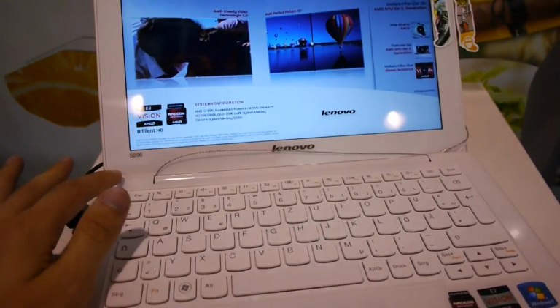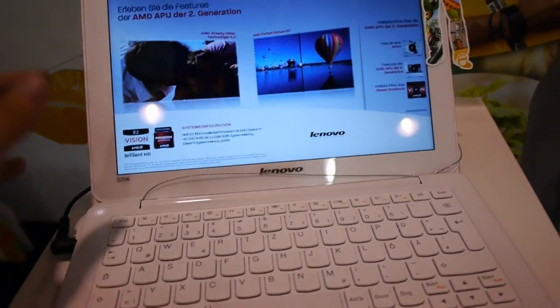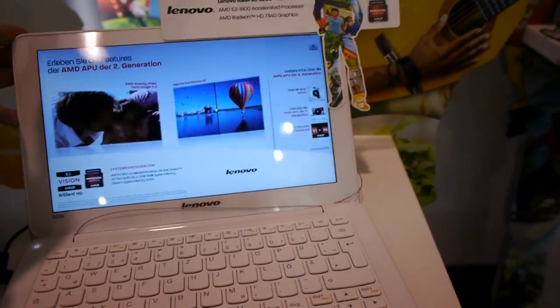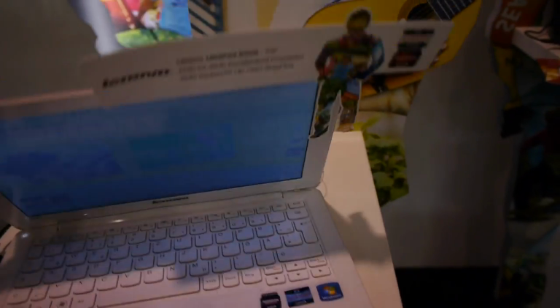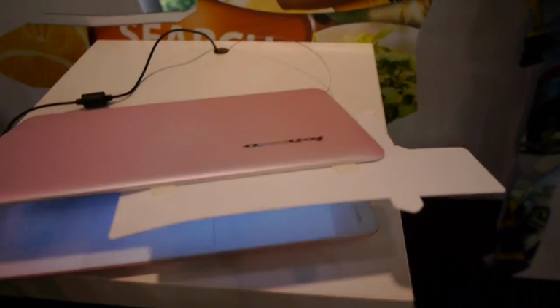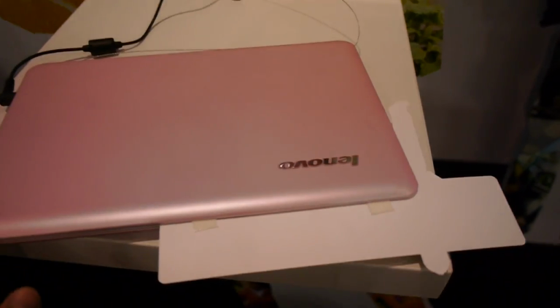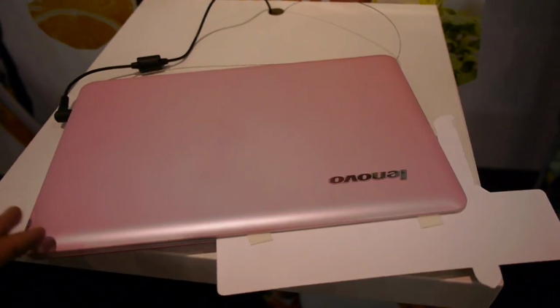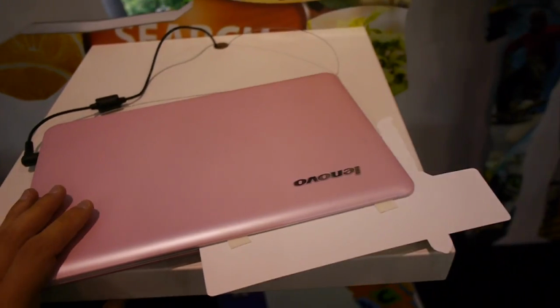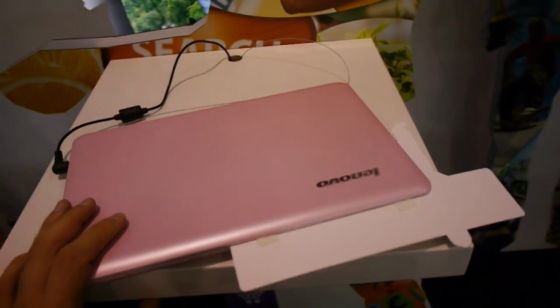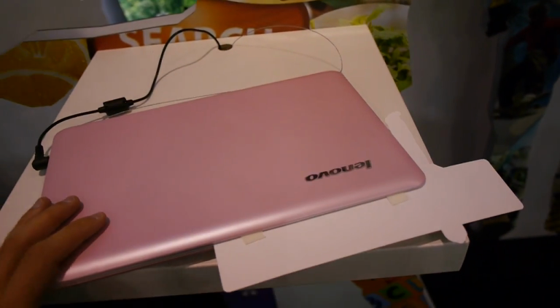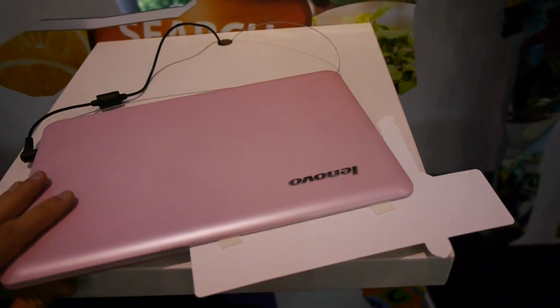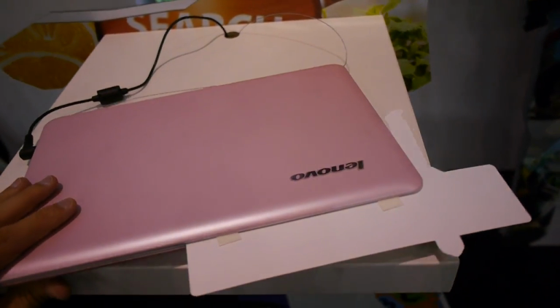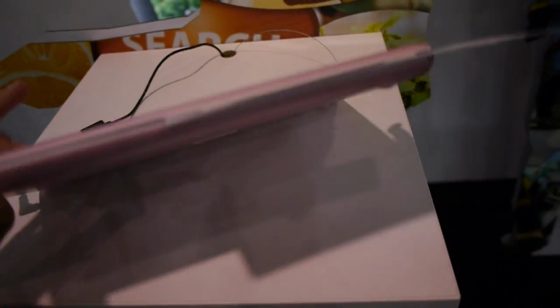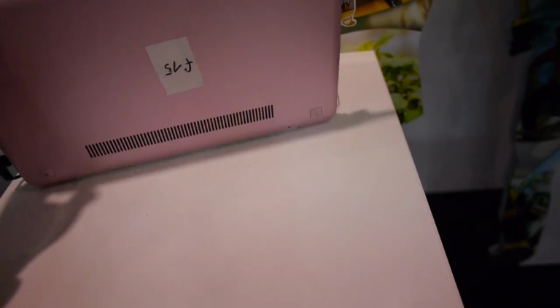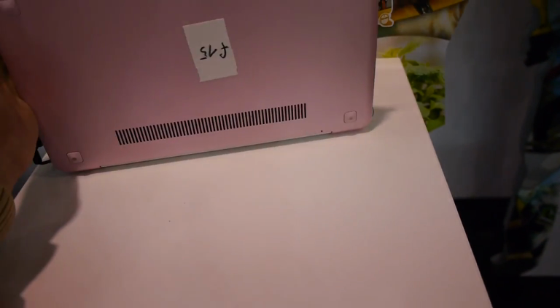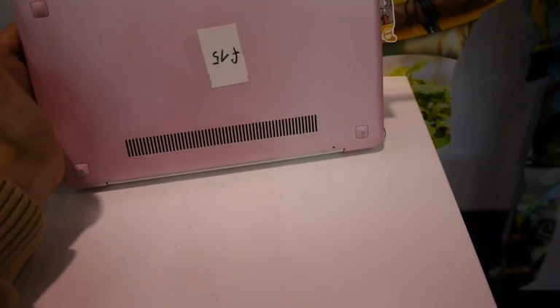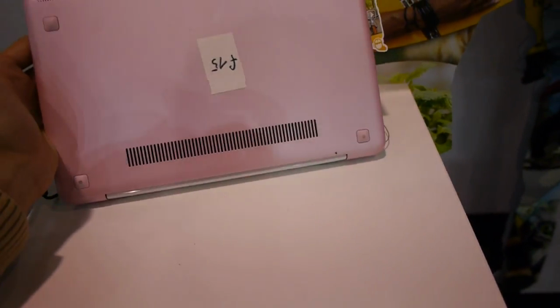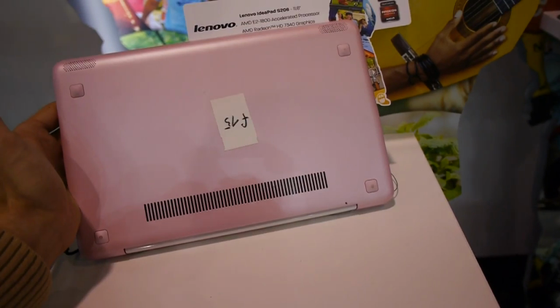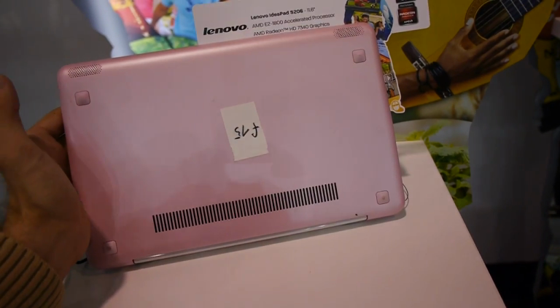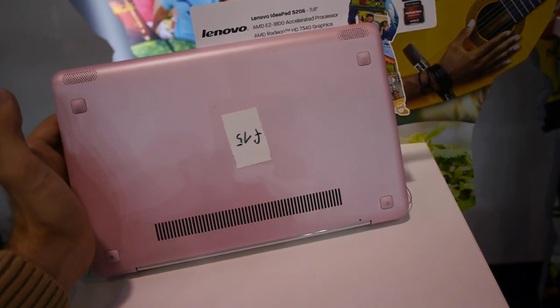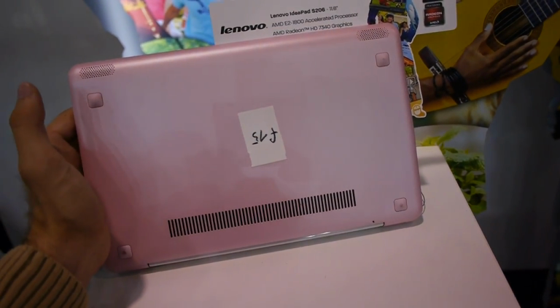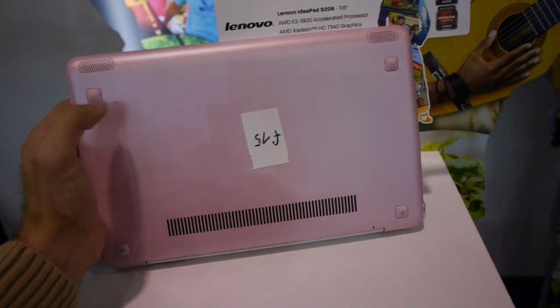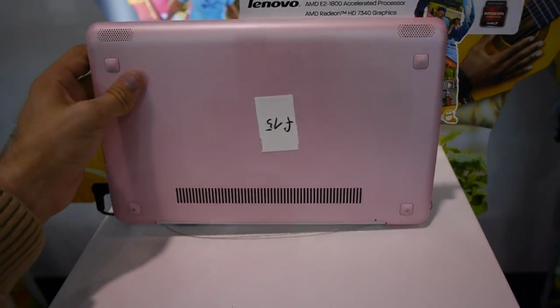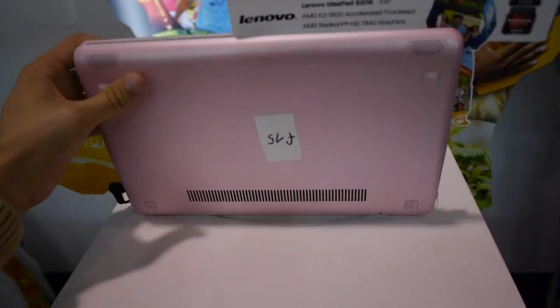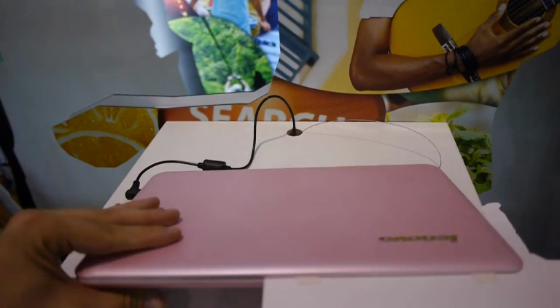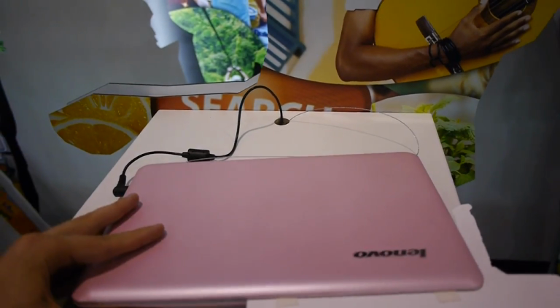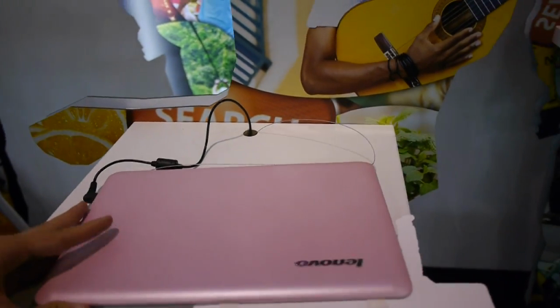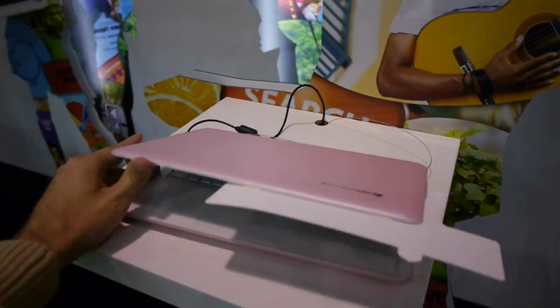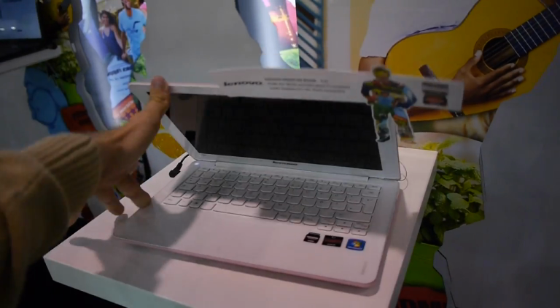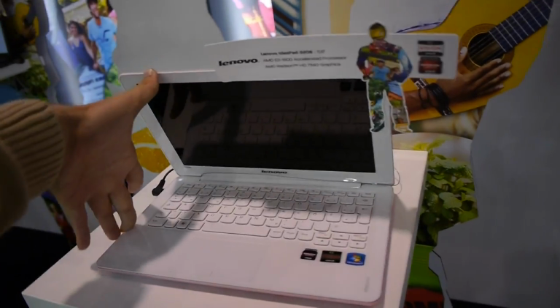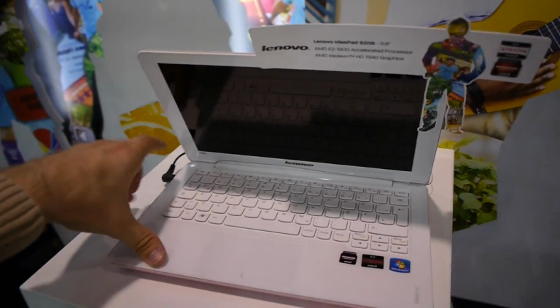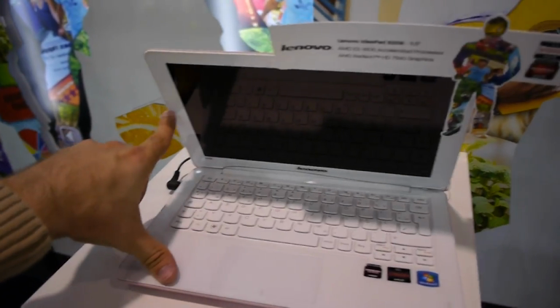The on/off switch is right here, and from the outside this unit is pink. There are of course more color options available, but this is the more feminine version. On the bottom you cannot change the RAM, hard drive, or battery. So that was it for the Lenovo IdeaPad S206 here from IFA 2012.